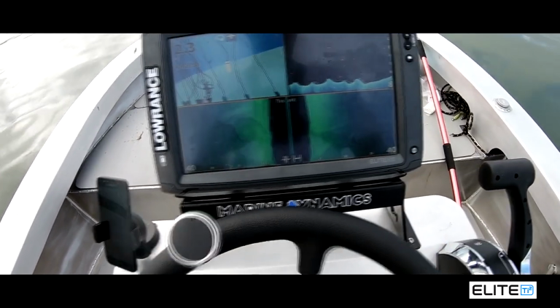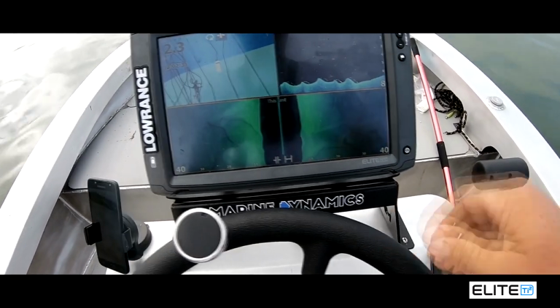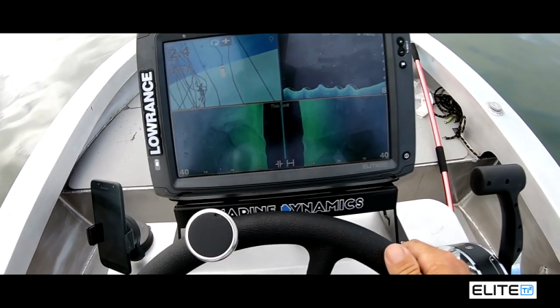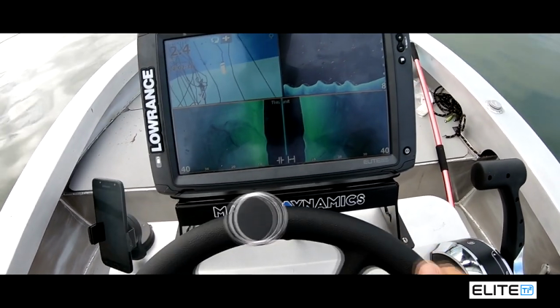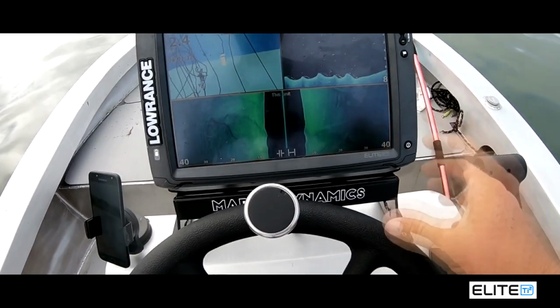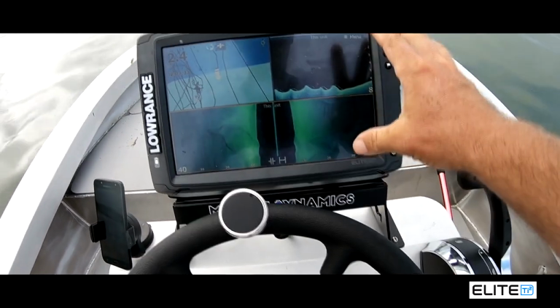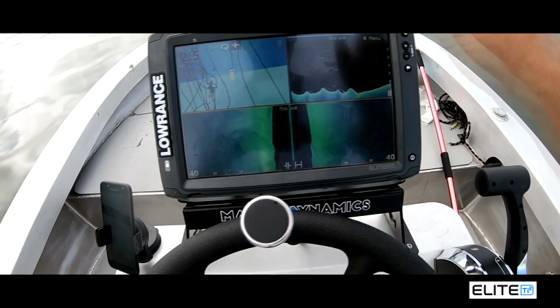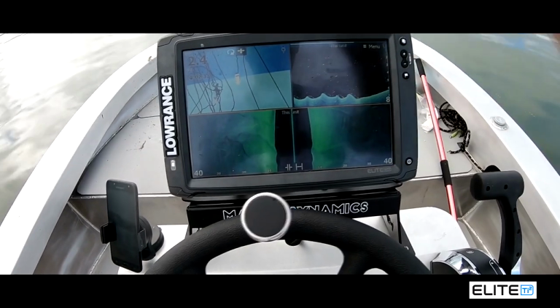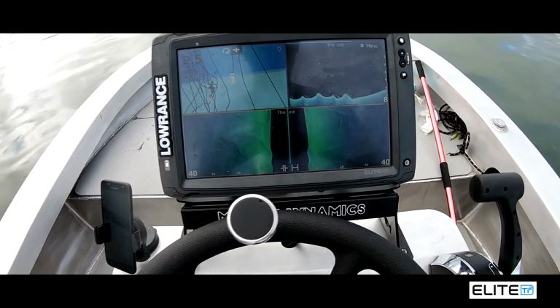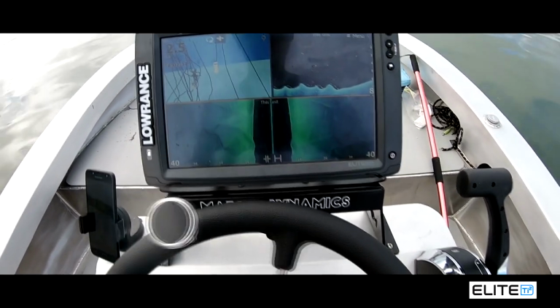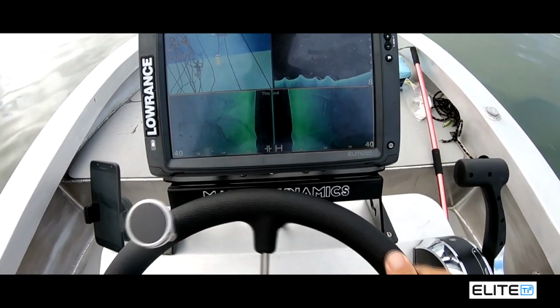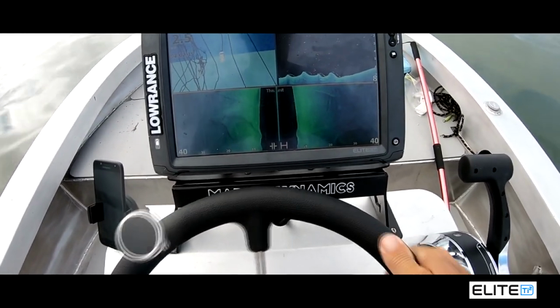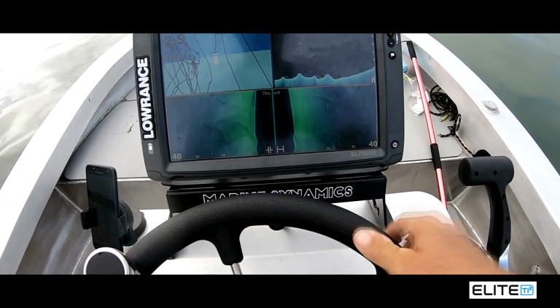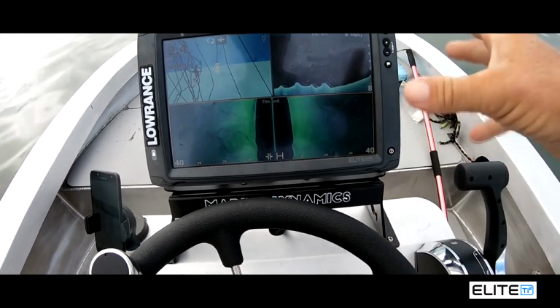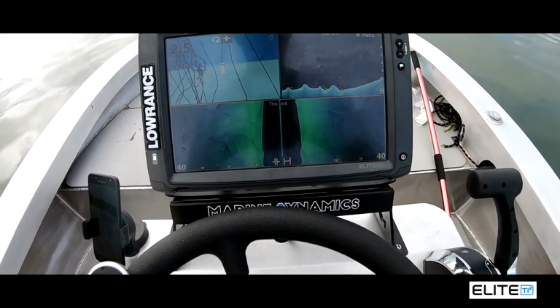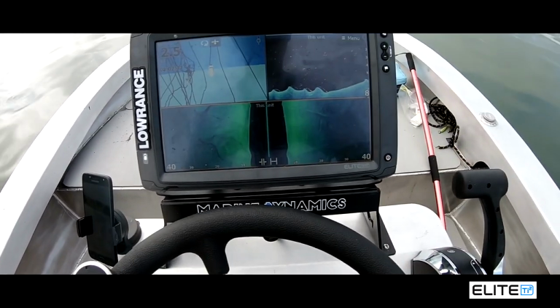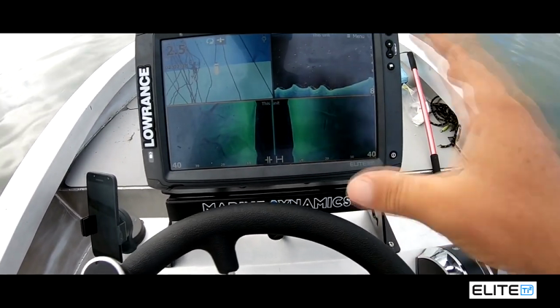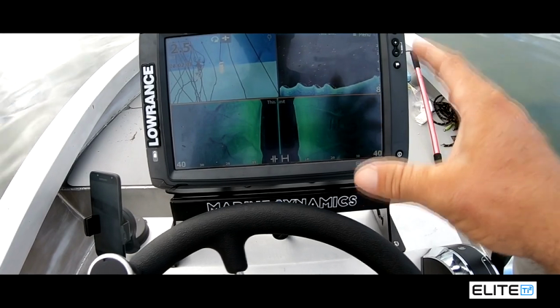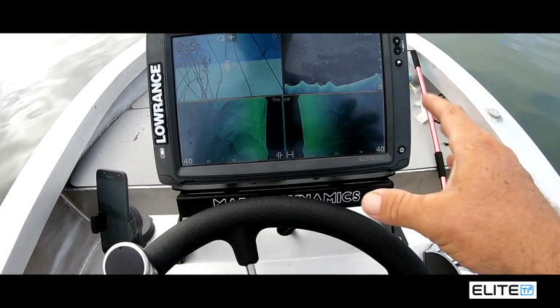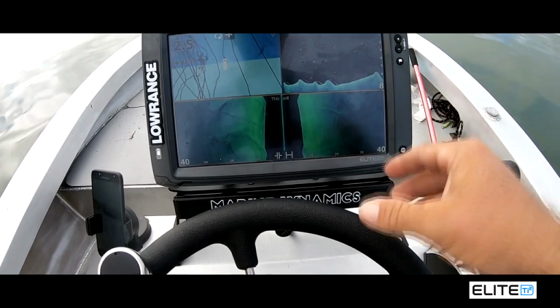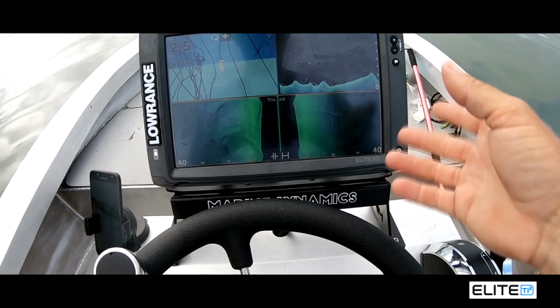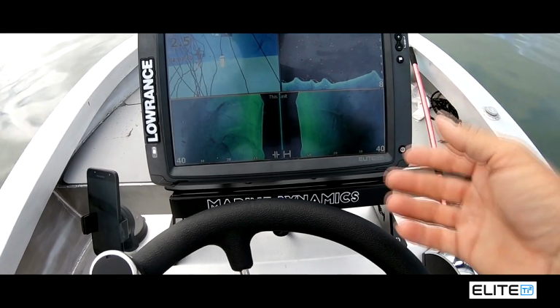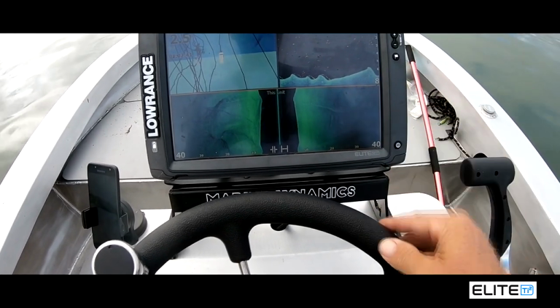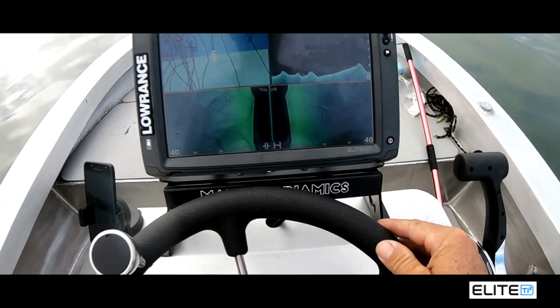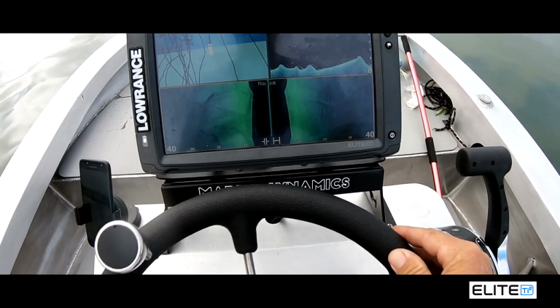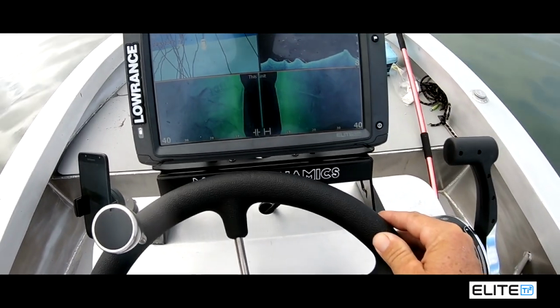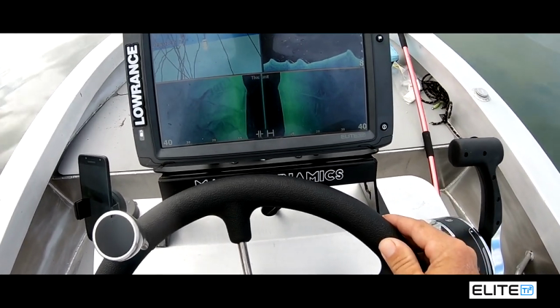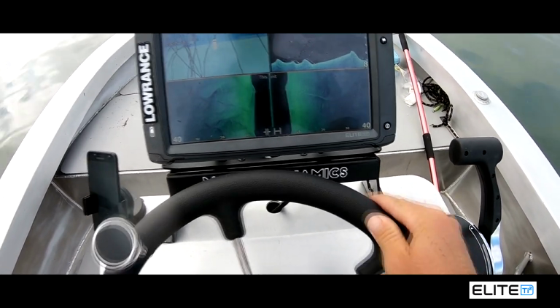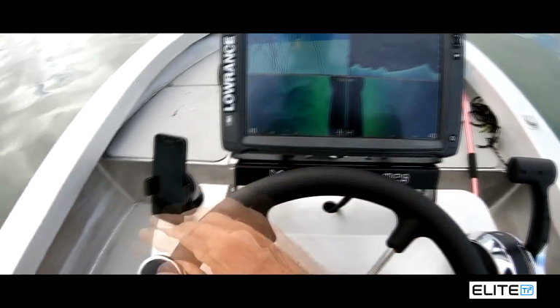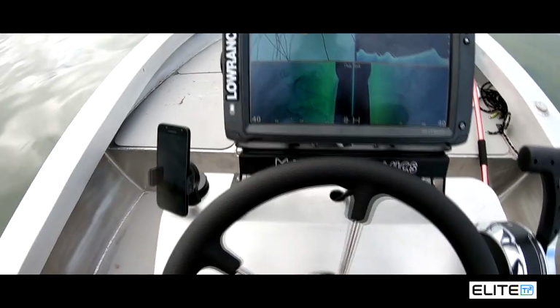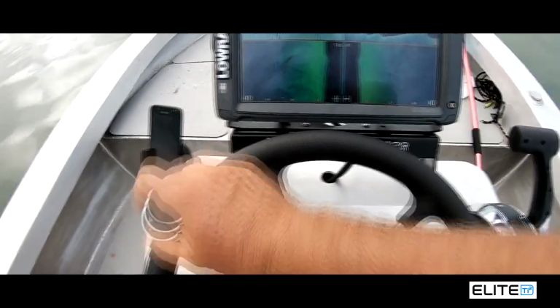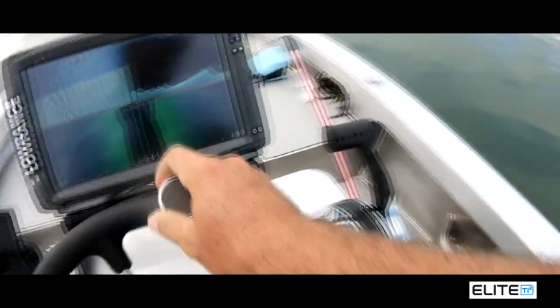That's the beauty of having two sounders — you can have one here and then one up the front. And with these TI2 units, just to be able to see your depth, see what's underneath your boat, and follow your GPS marks is really good.